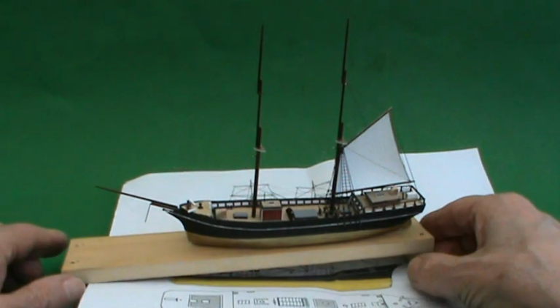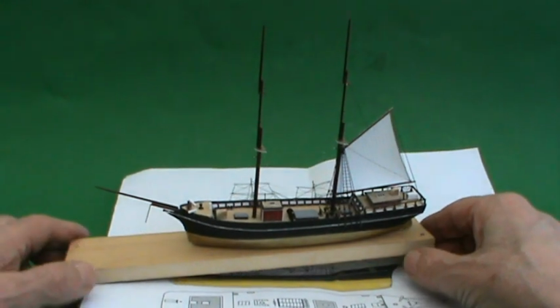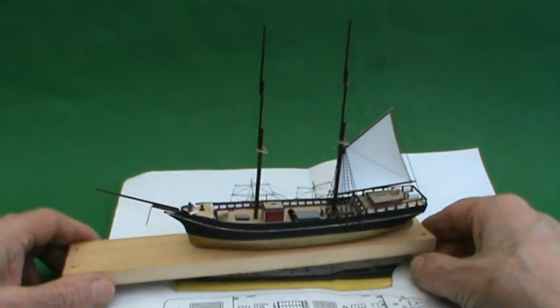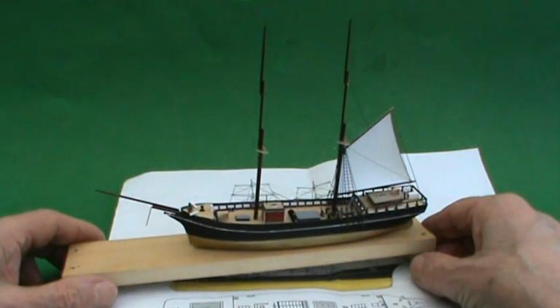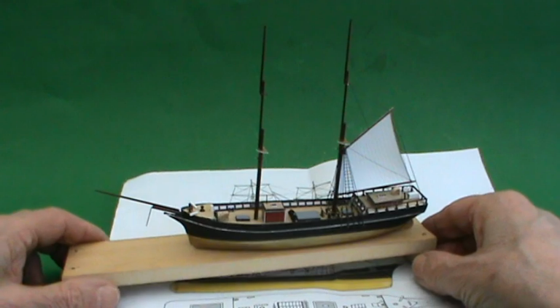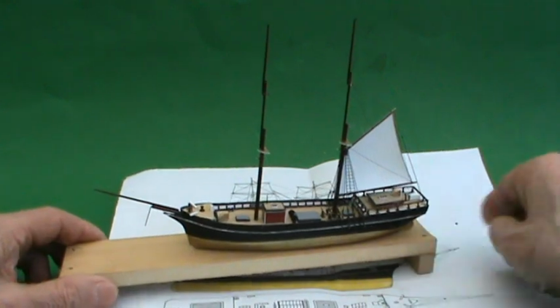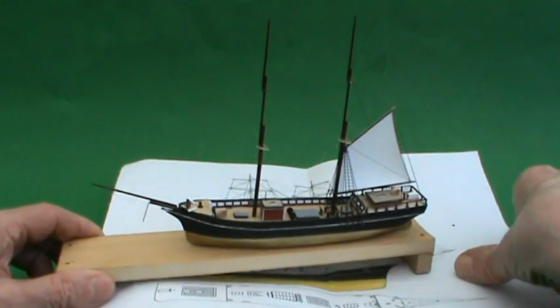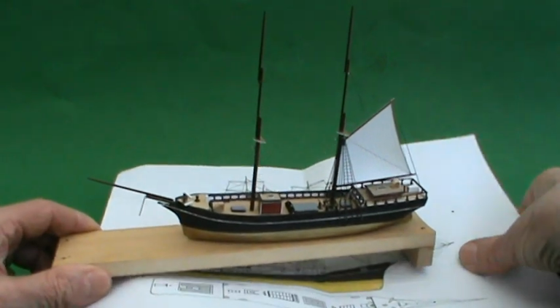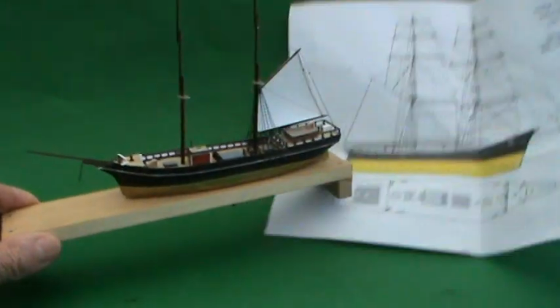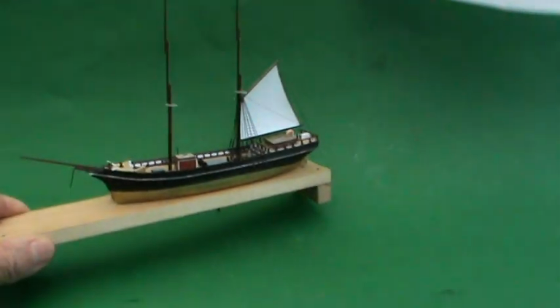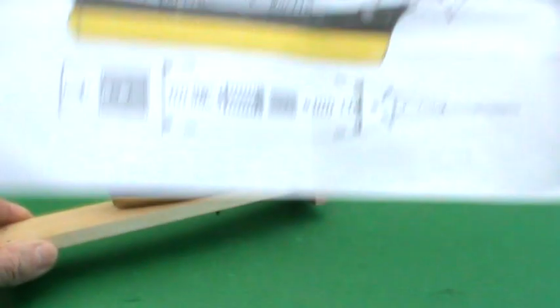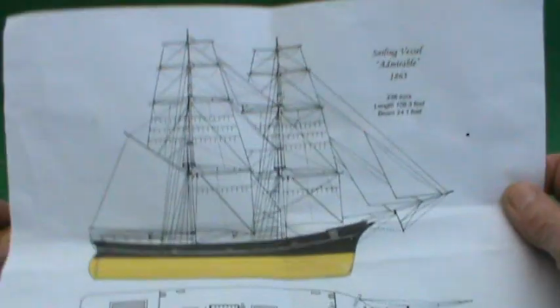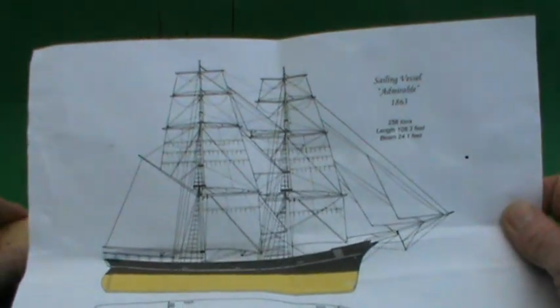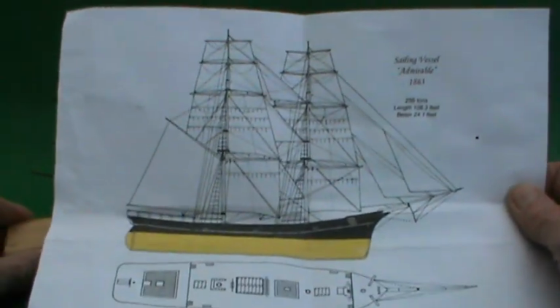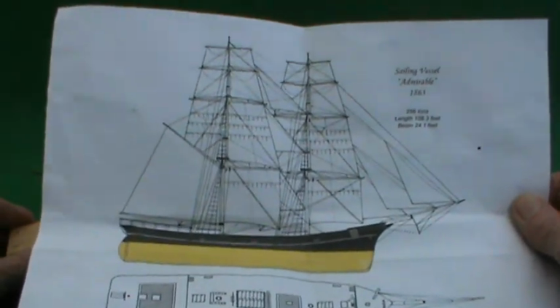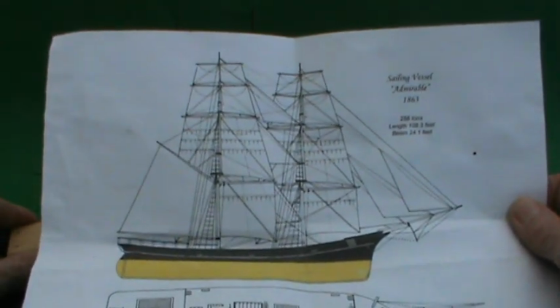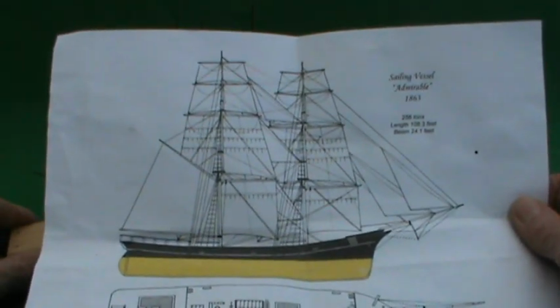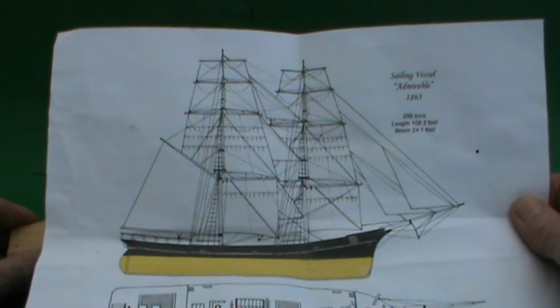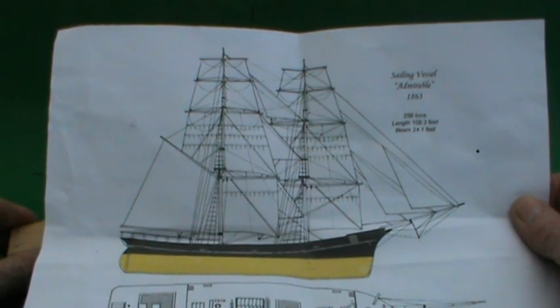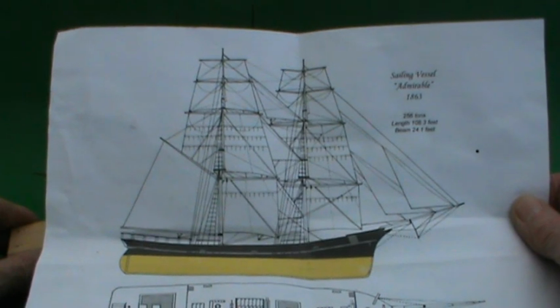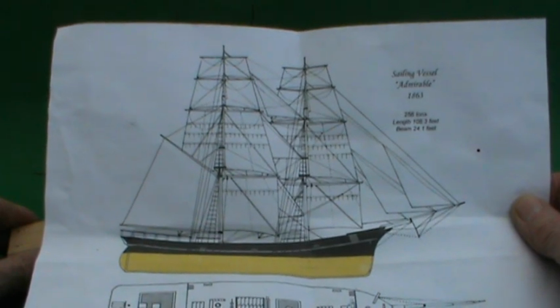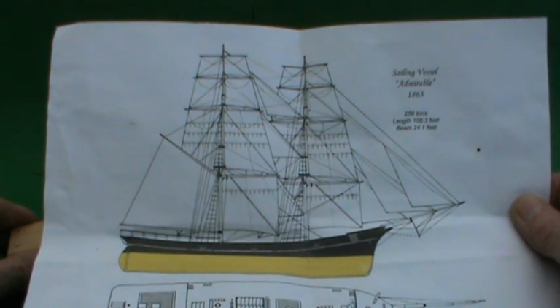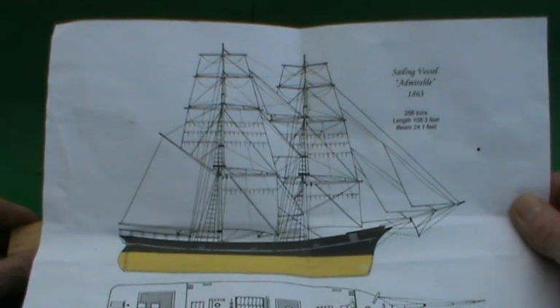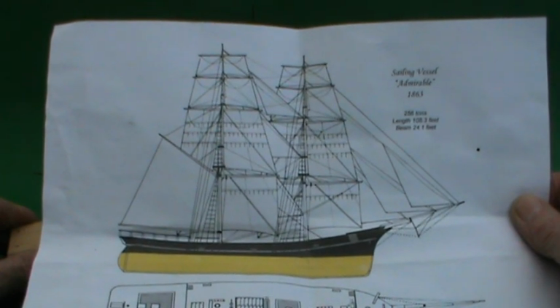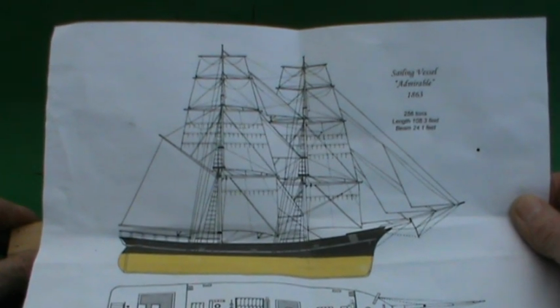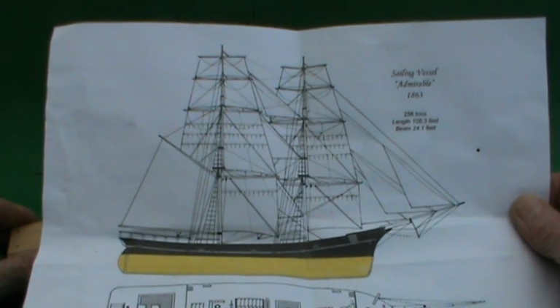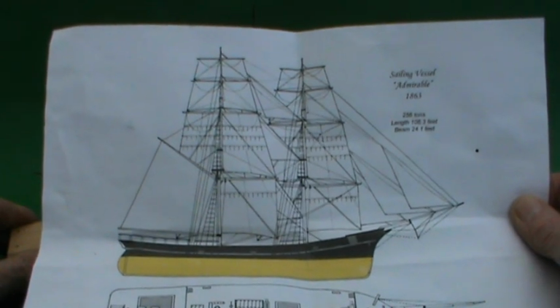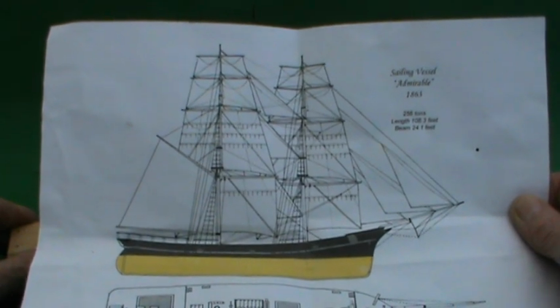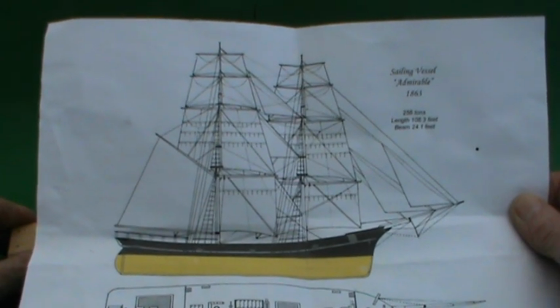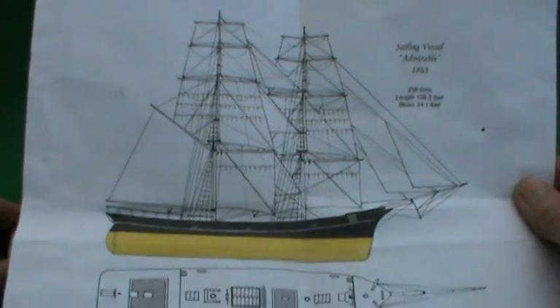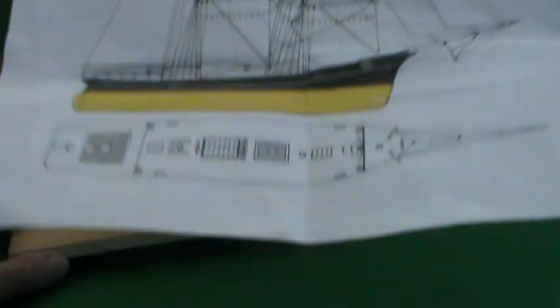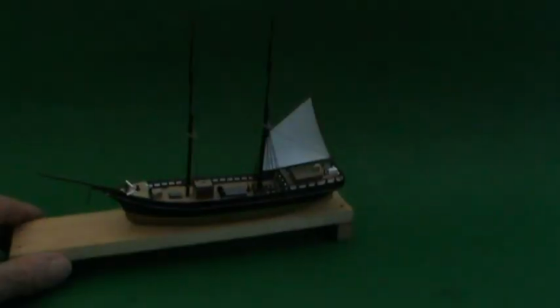Here's the latest model as far as it's got. It's a small brig which was built in 1863. It only lasted about three years and it was wrecked in 1866.